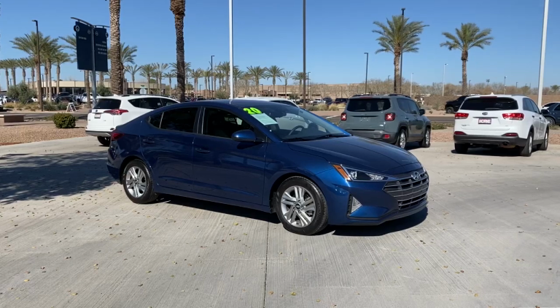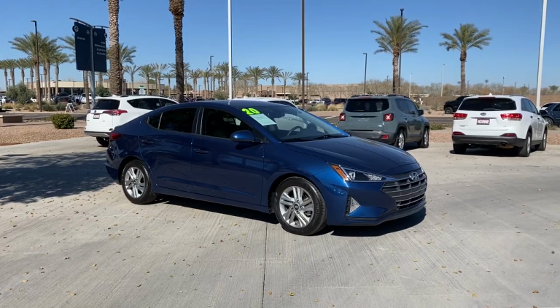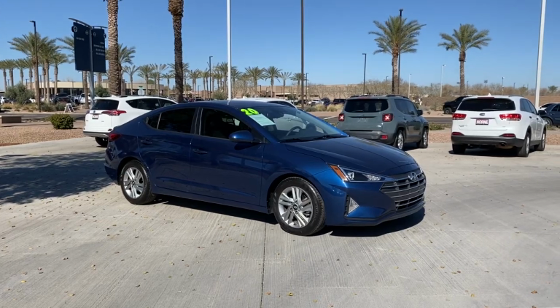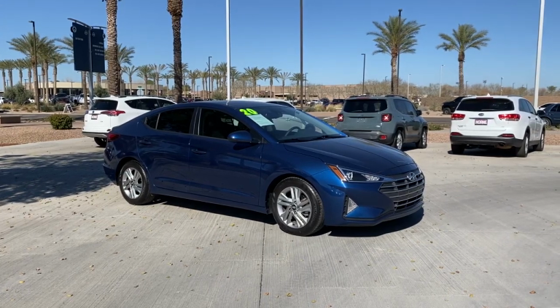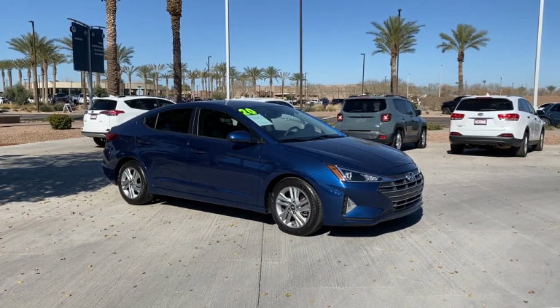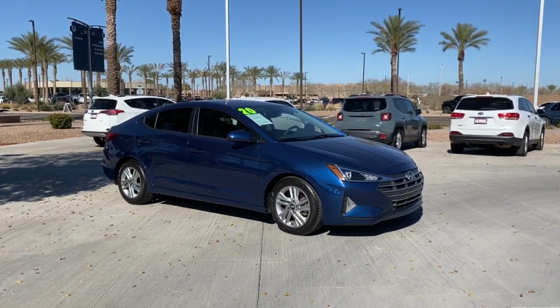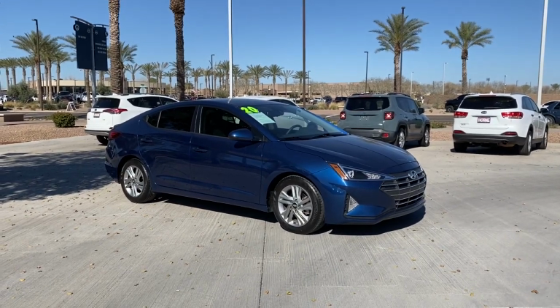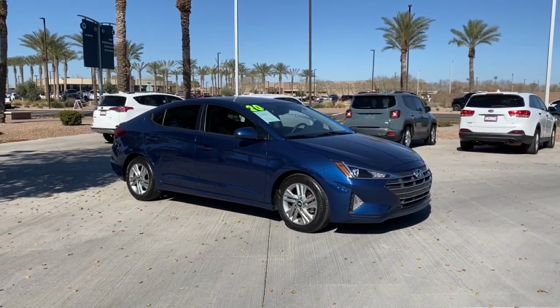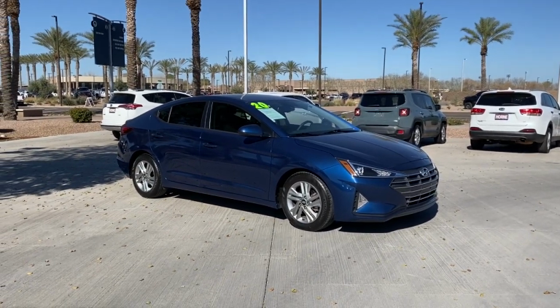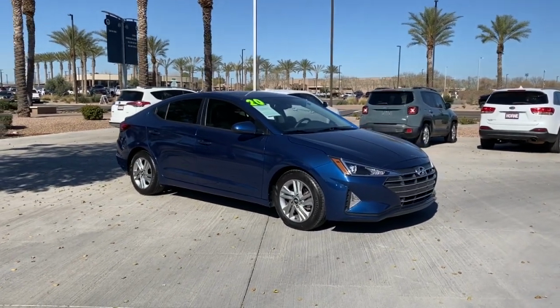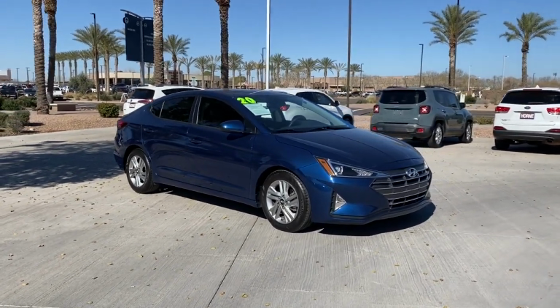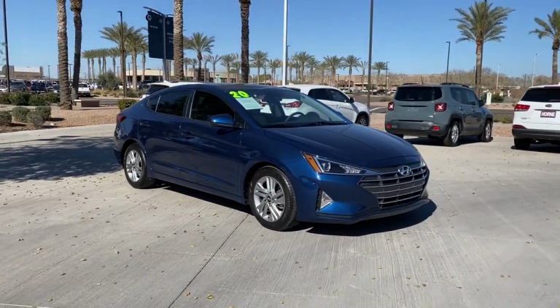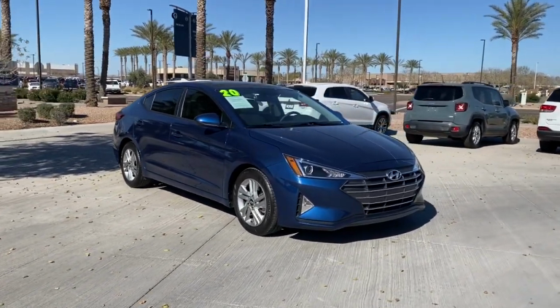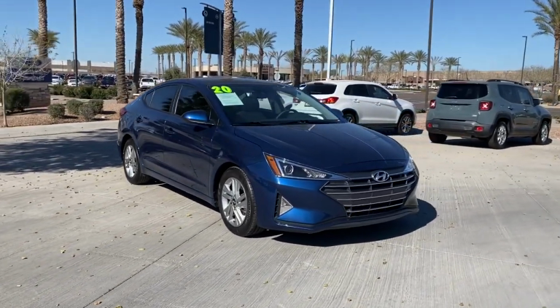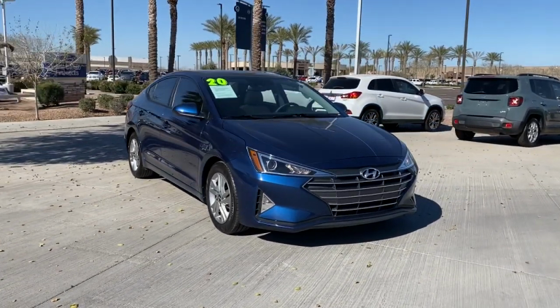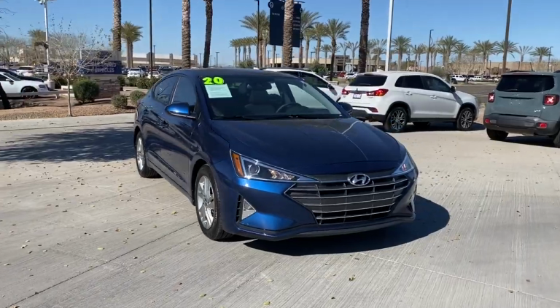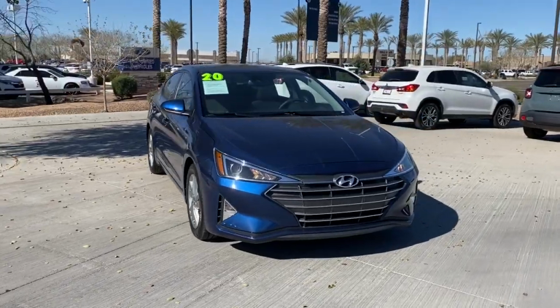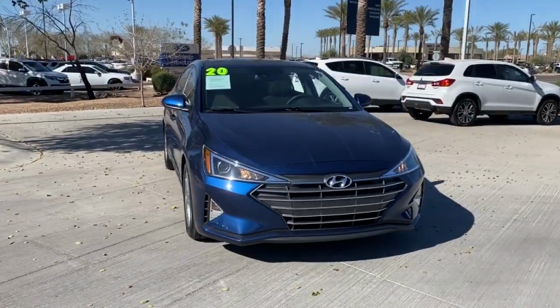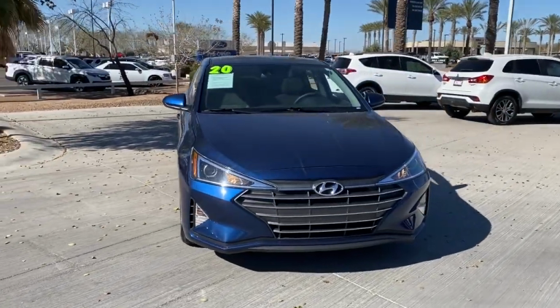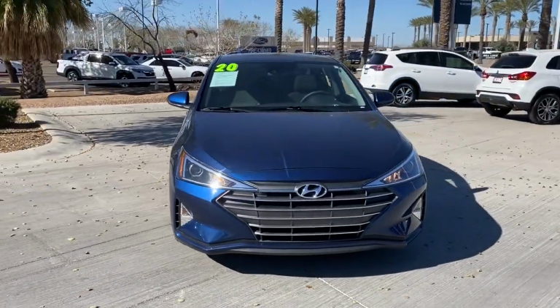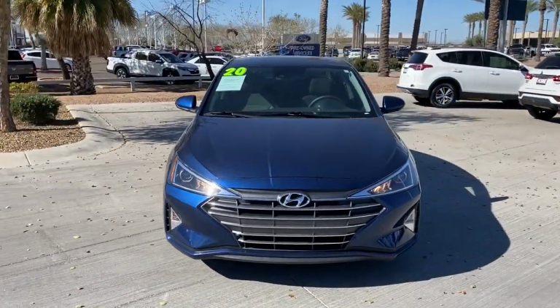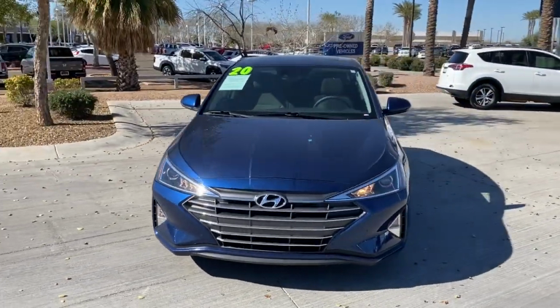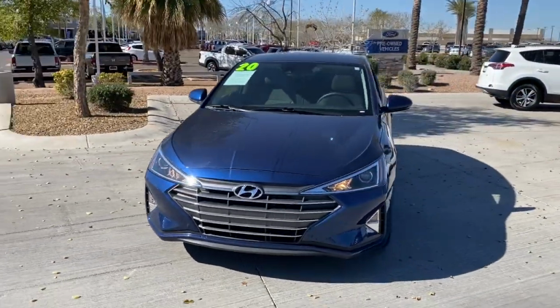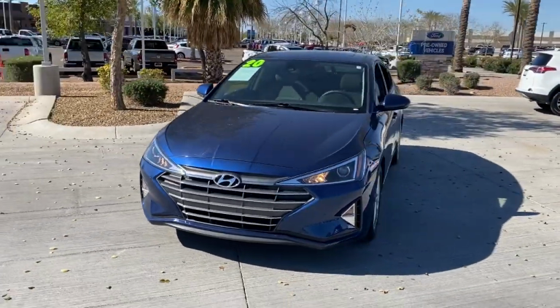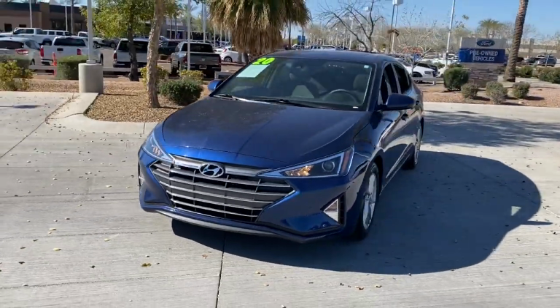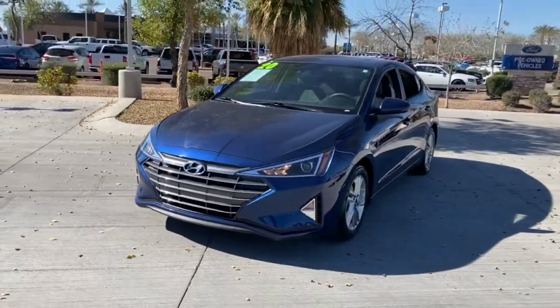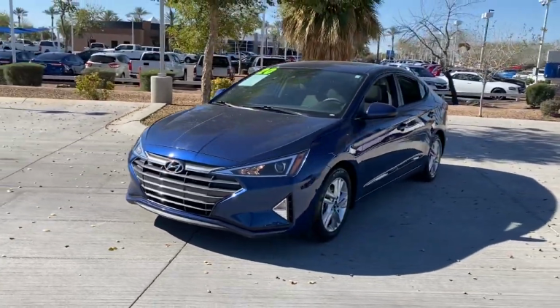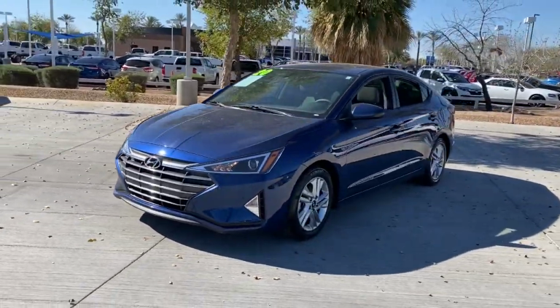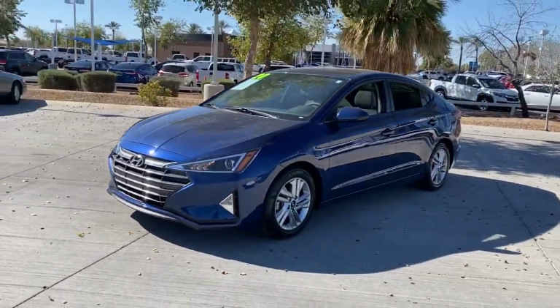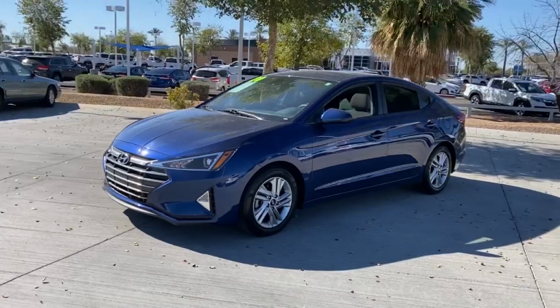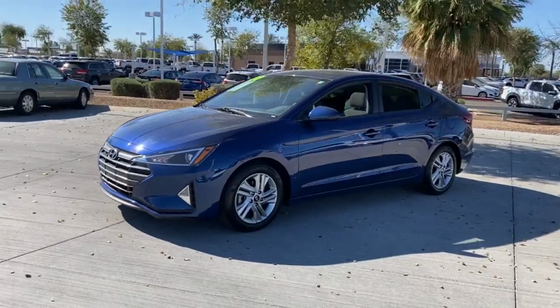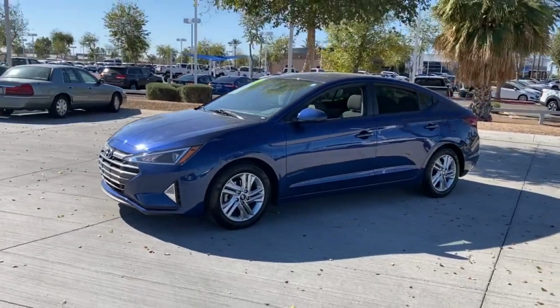Get acquainted with the 2020 Hyundai Elantra. Here's a Hyundai Elantra, the tech-savvy compact that infuses every drive with a fresh feeling of innovation and modern style.